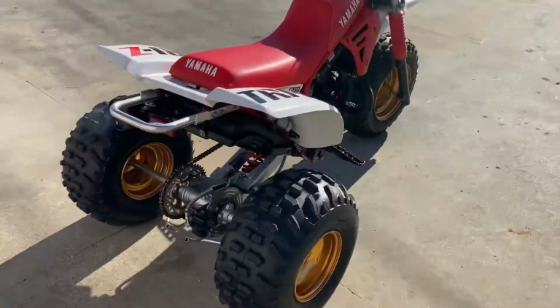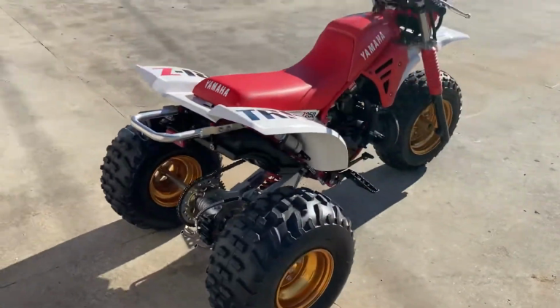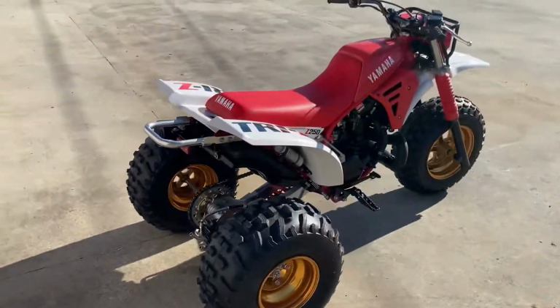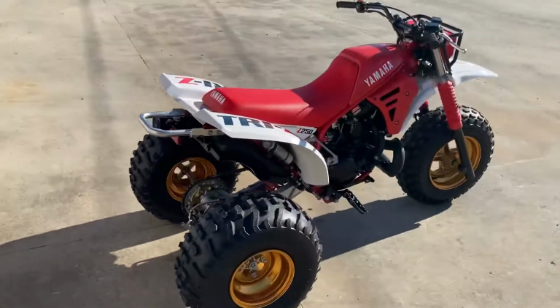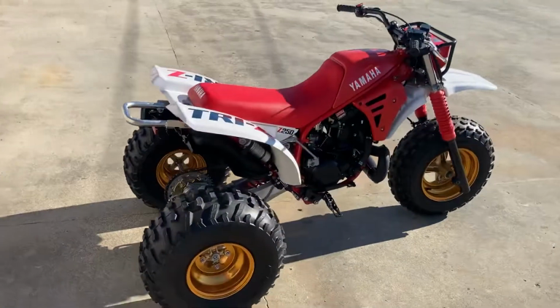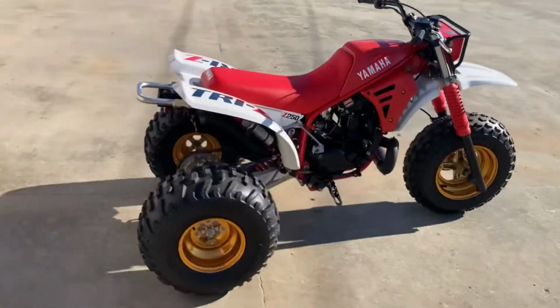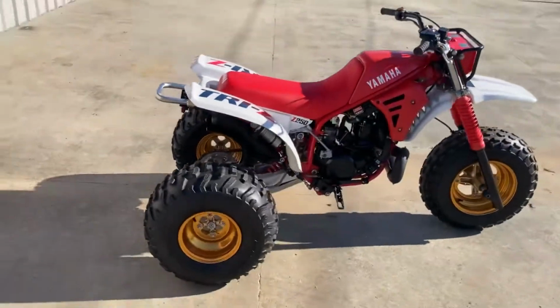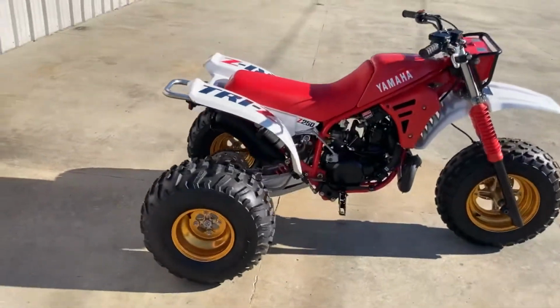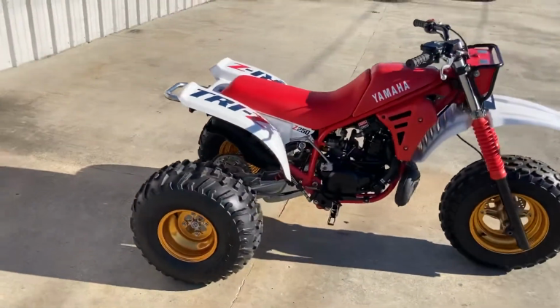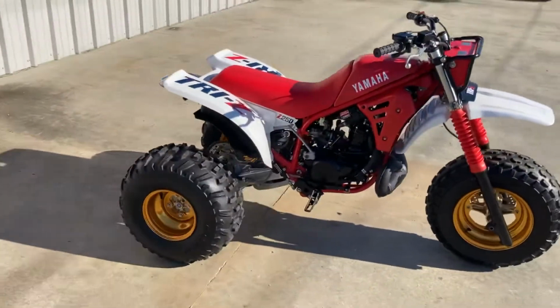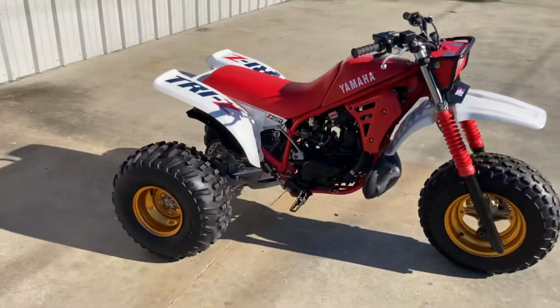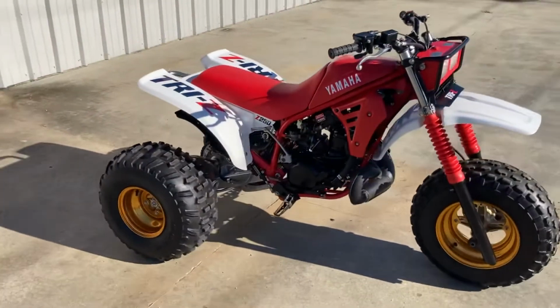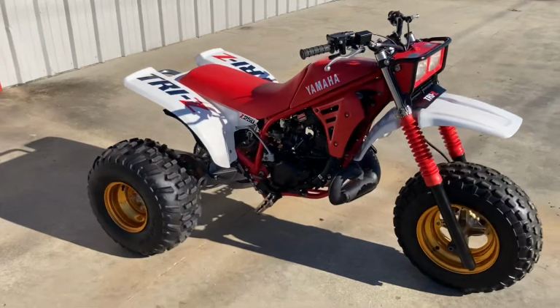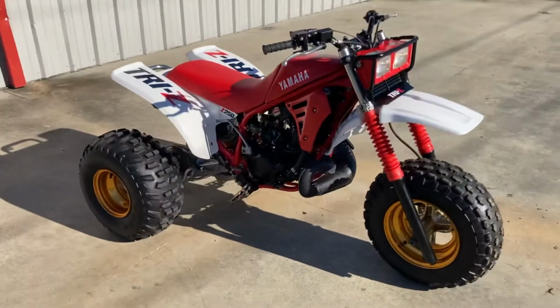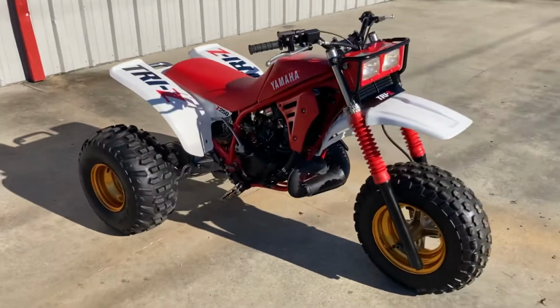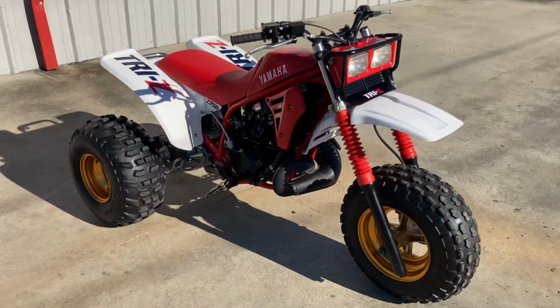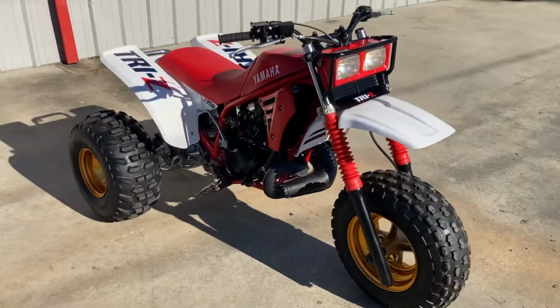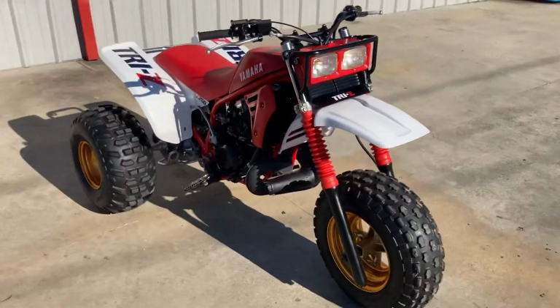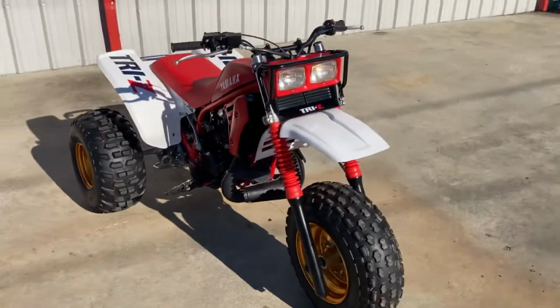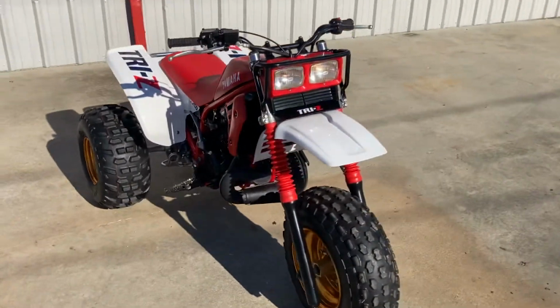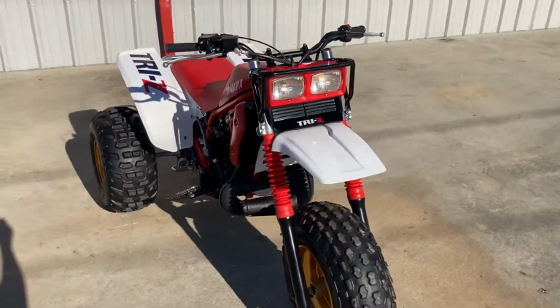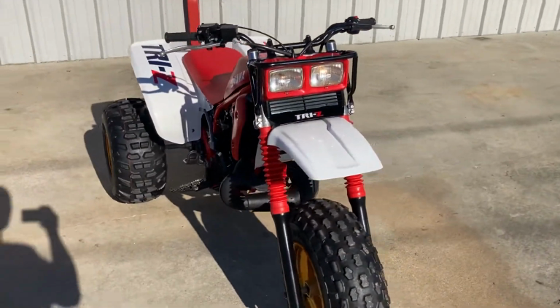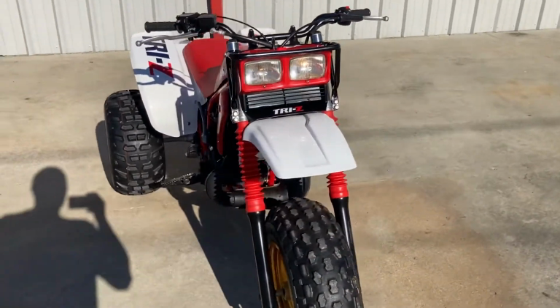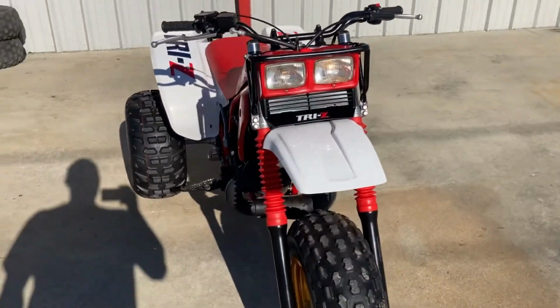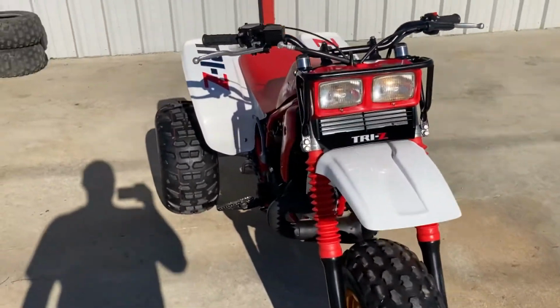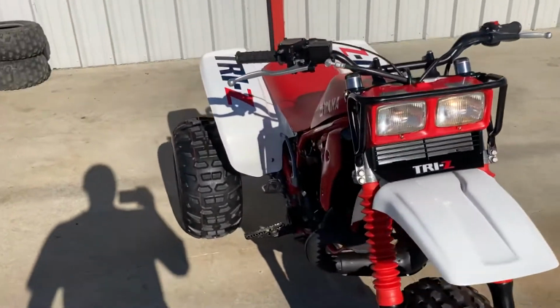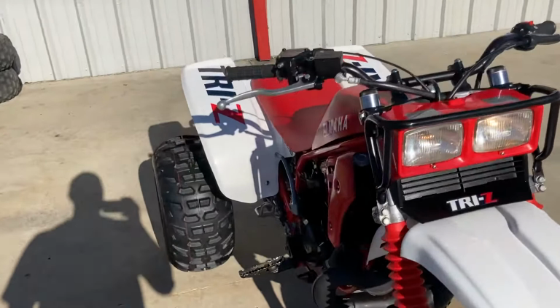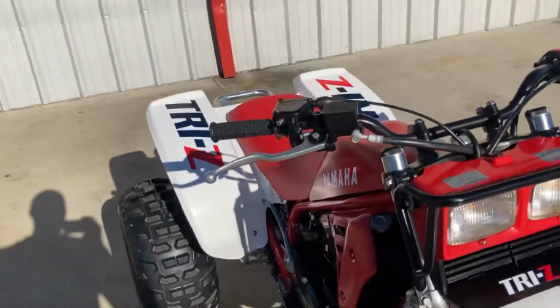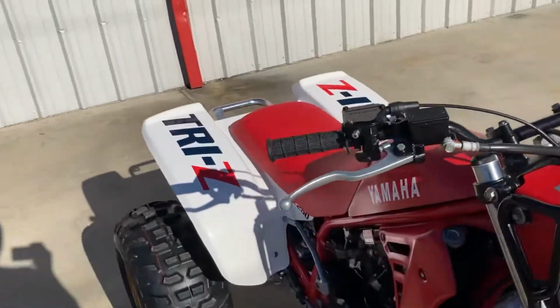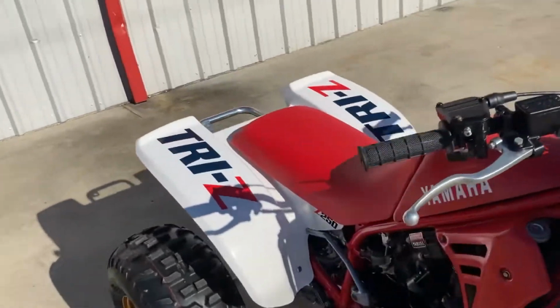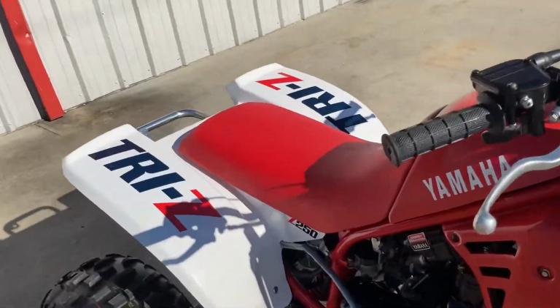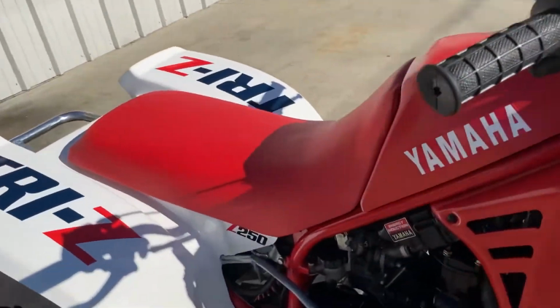Nice little '86 Tri-Z in the shop. This bike actually came from overseas, and was brought here just for the finish cleaning up.